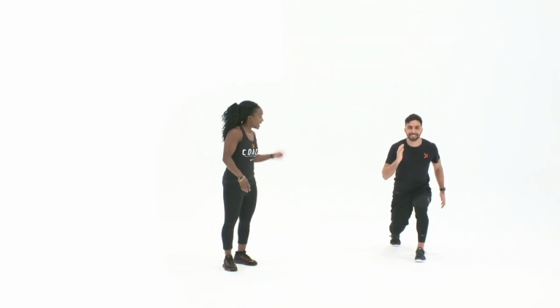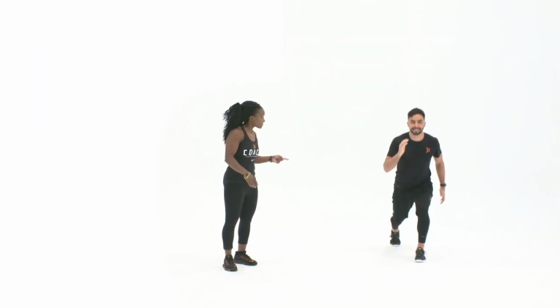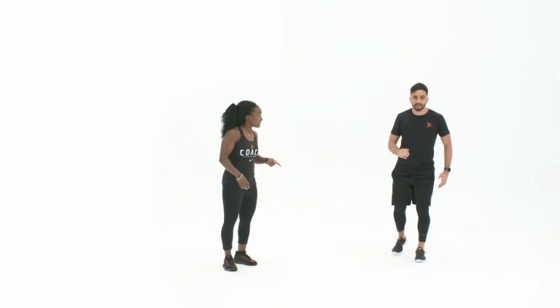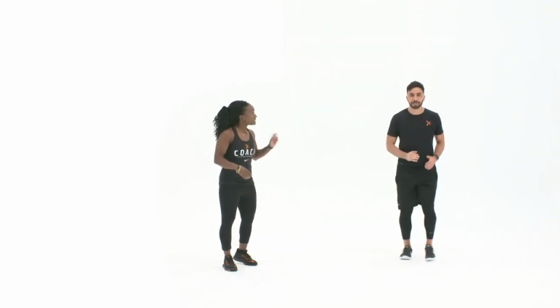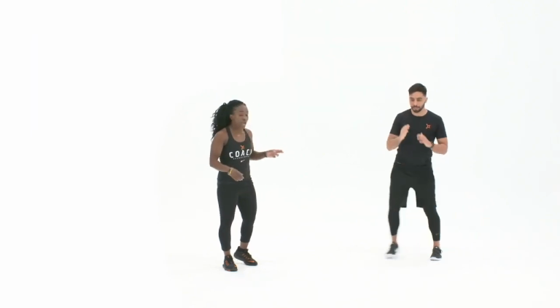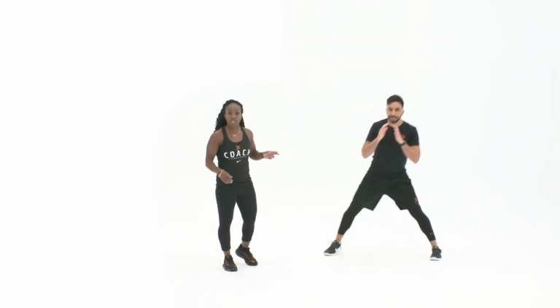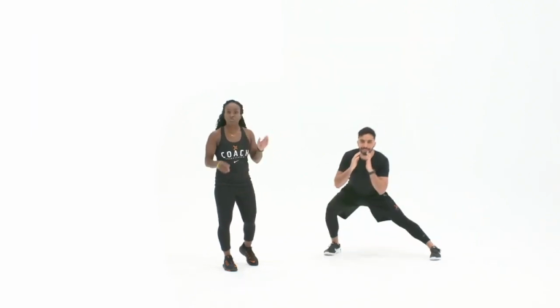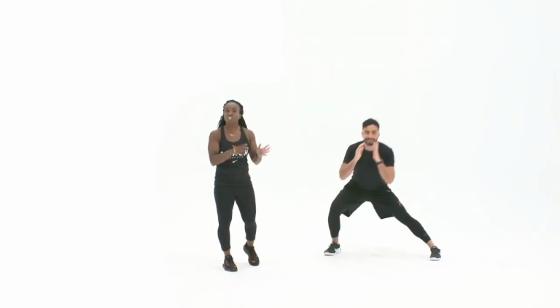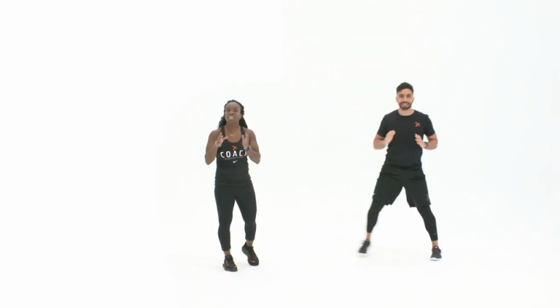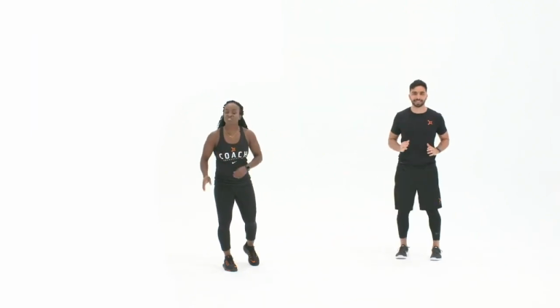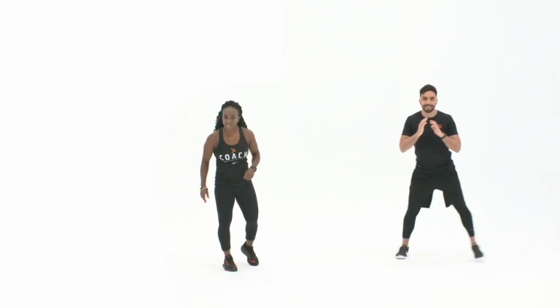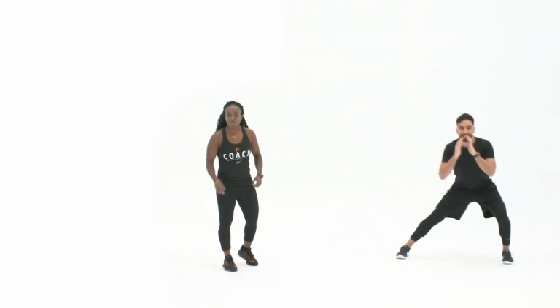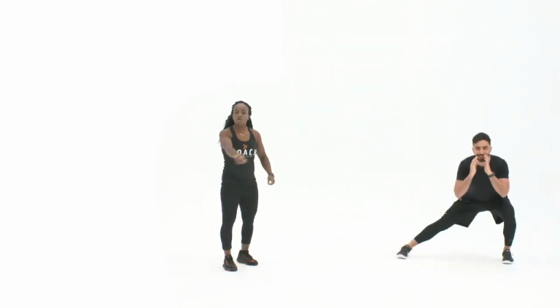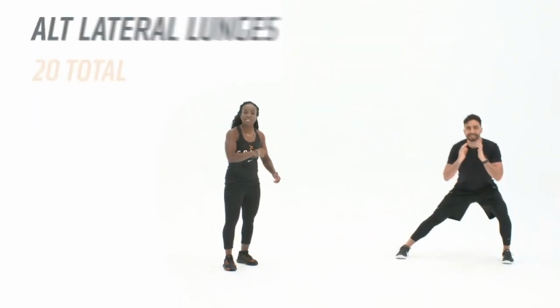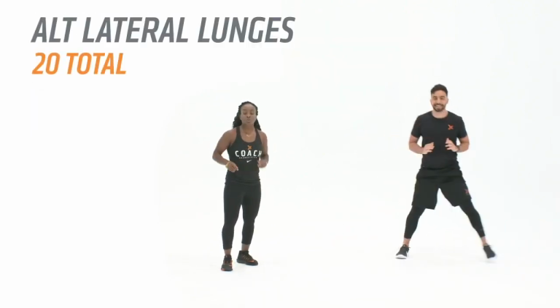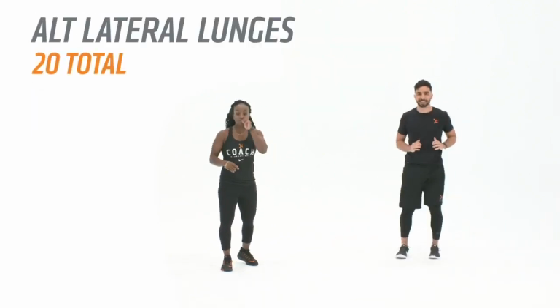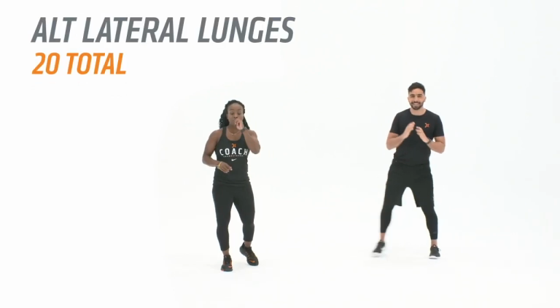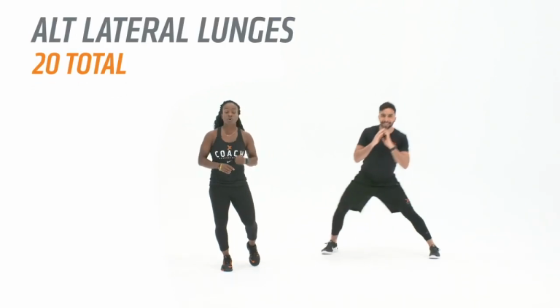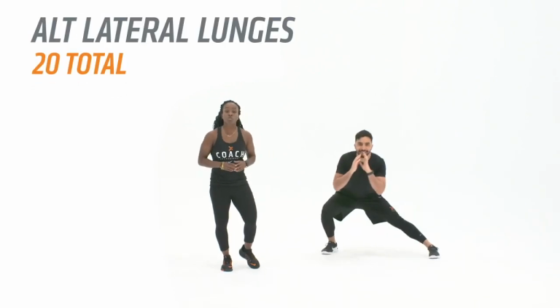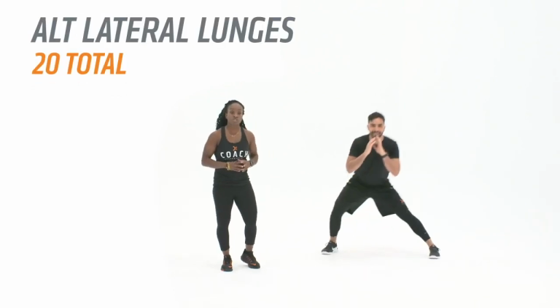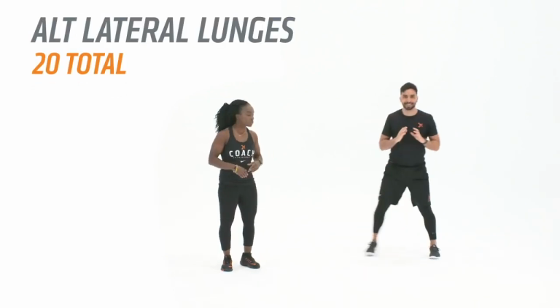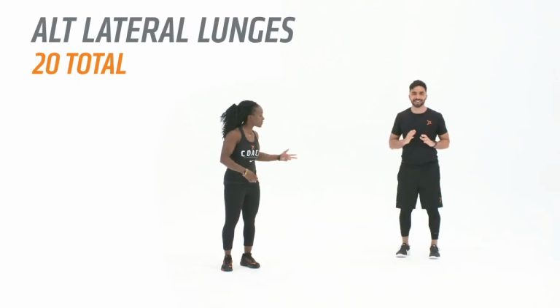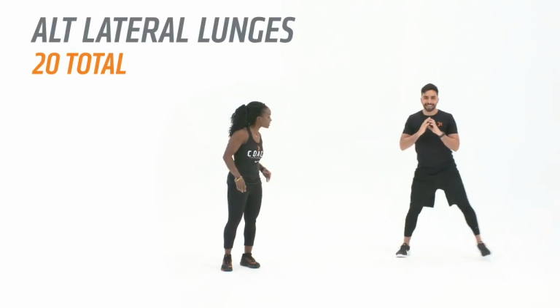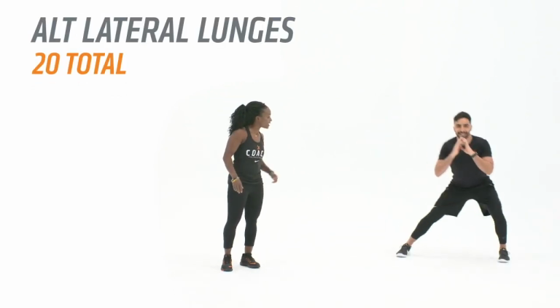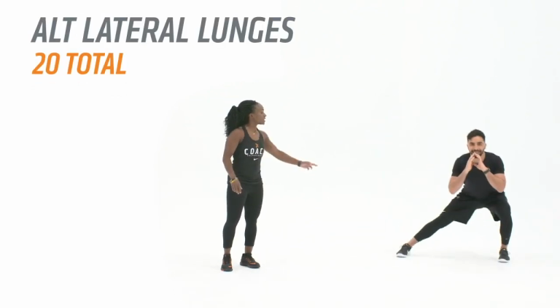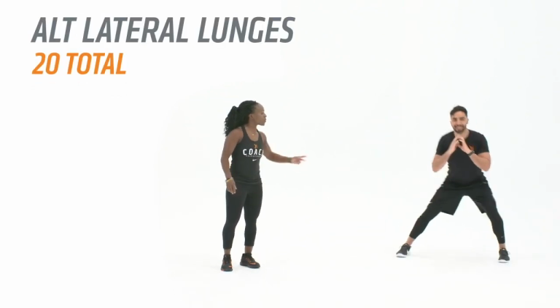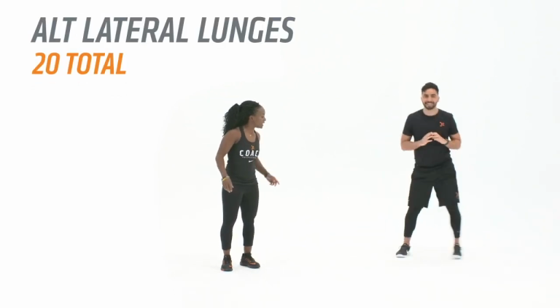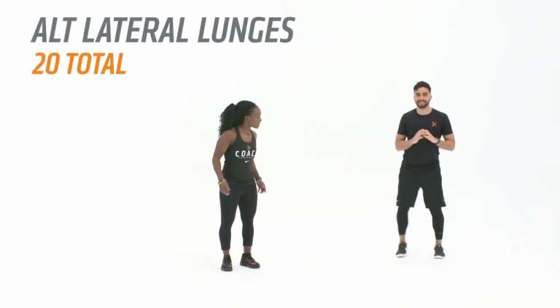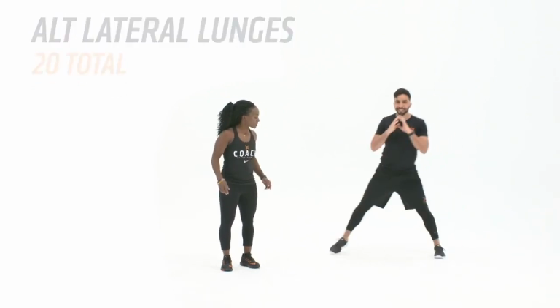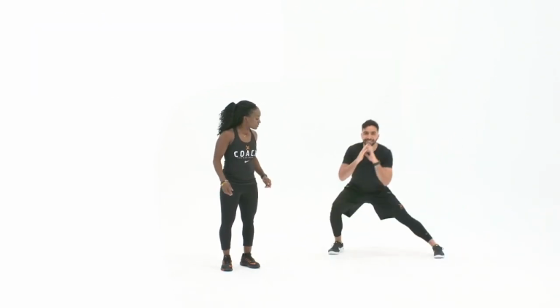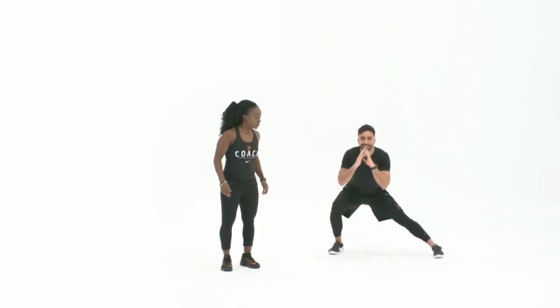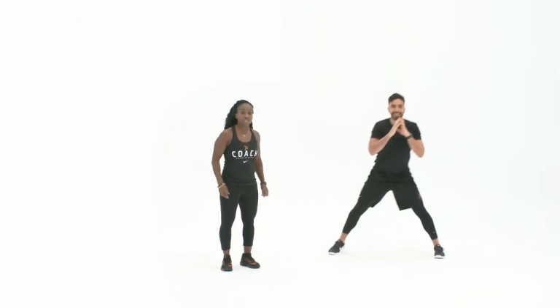Next after that, same exercises but just on the left side. Then alternating lateral lunges, performed for 20 total — stepping out to the side, keeping the weight on the inside part of the foot.